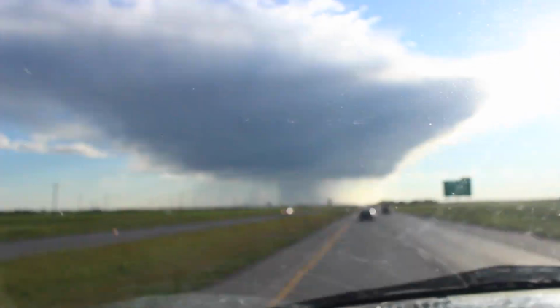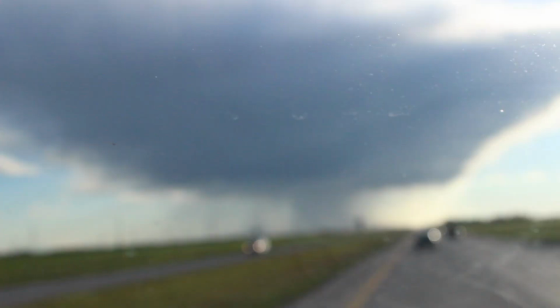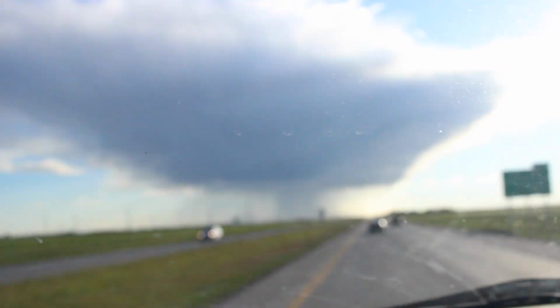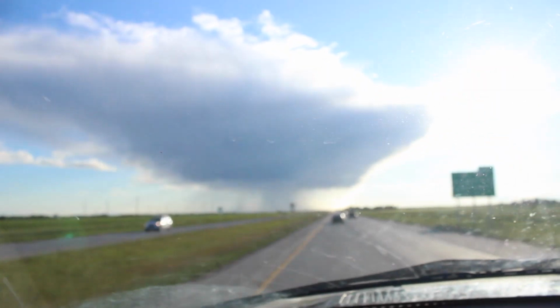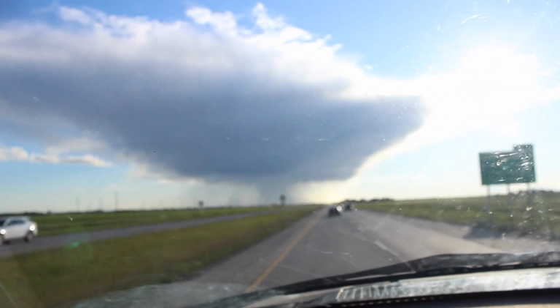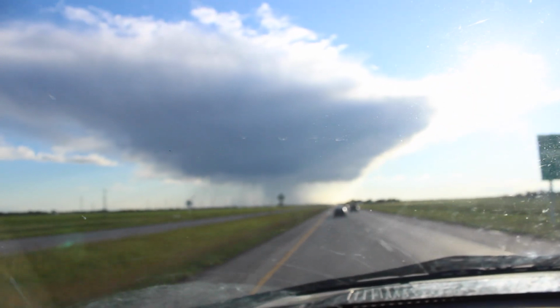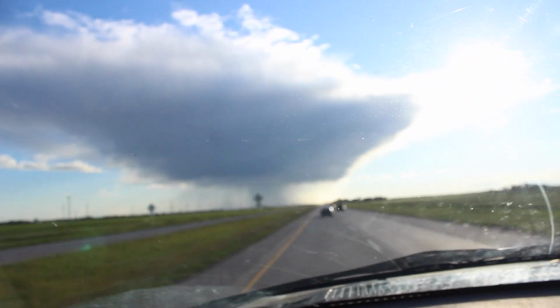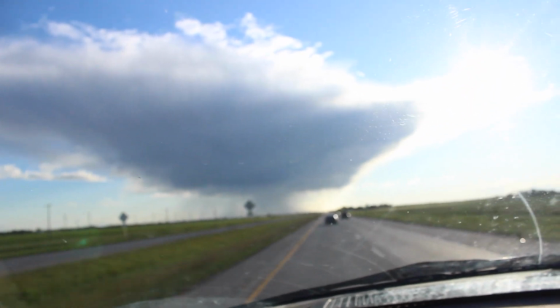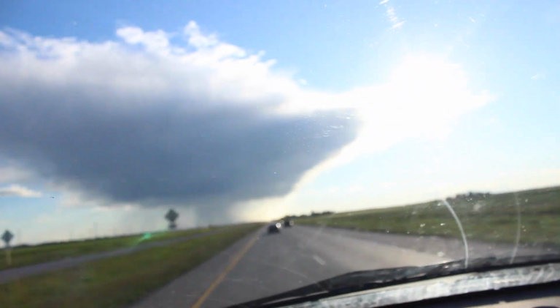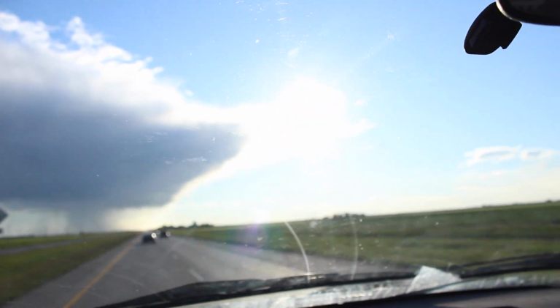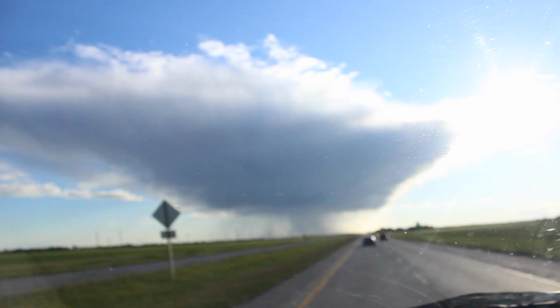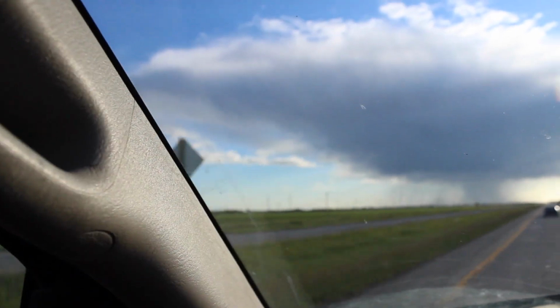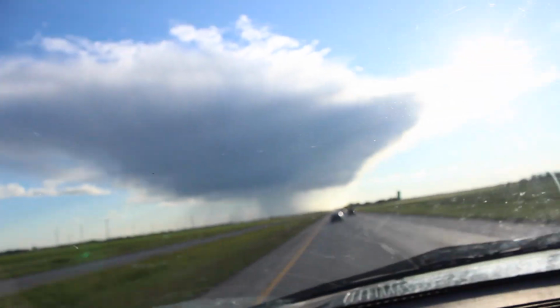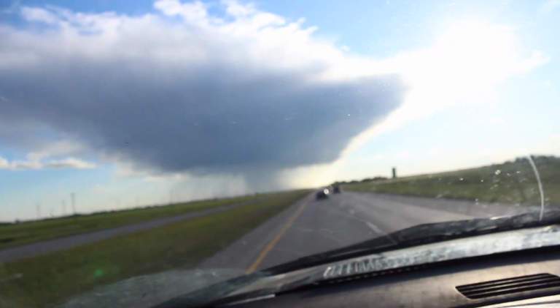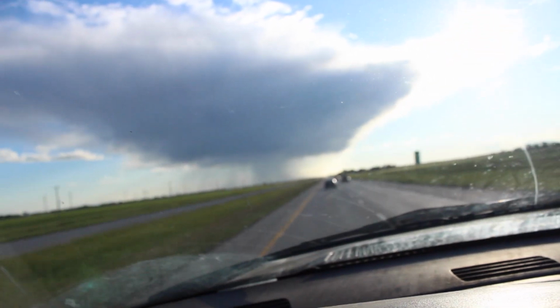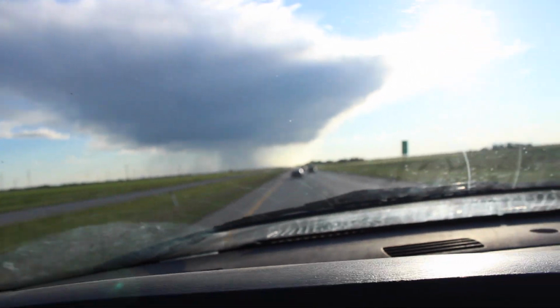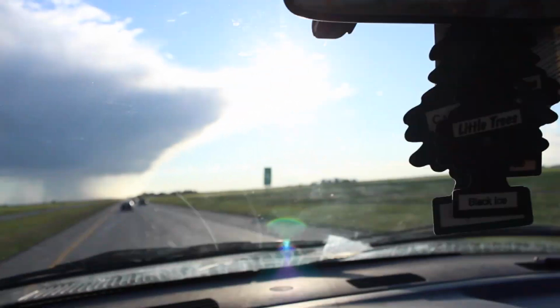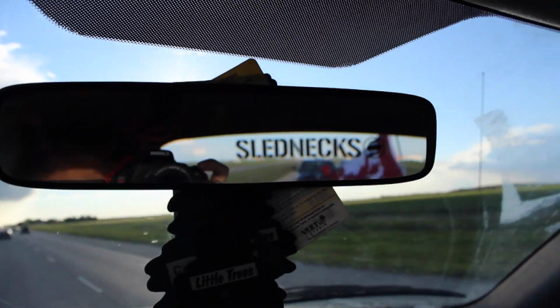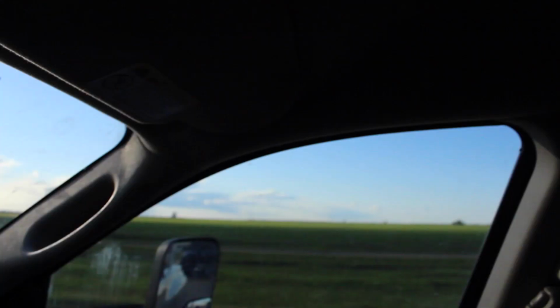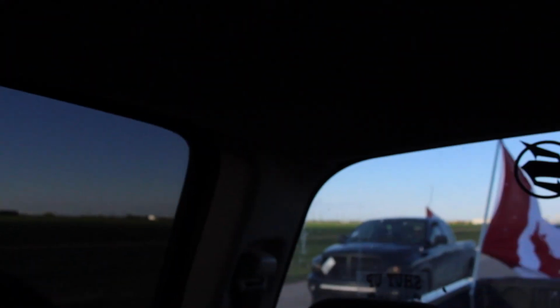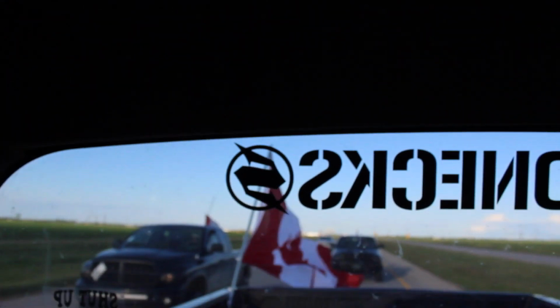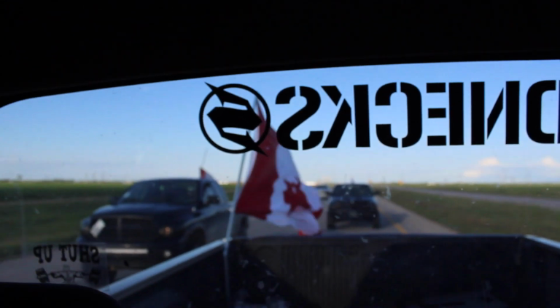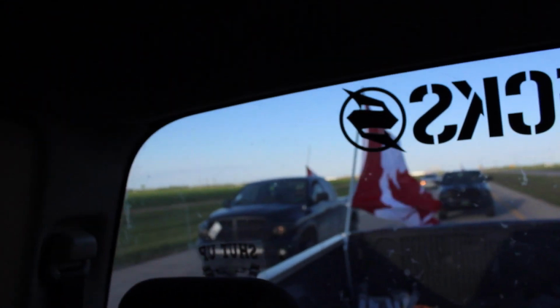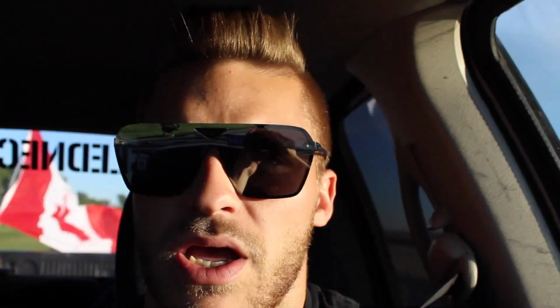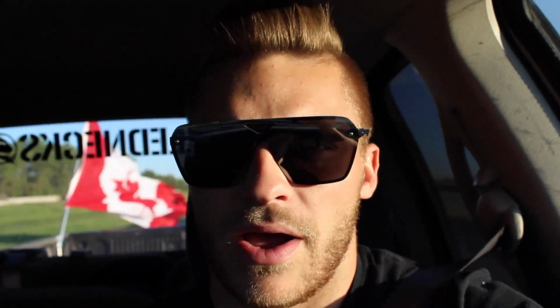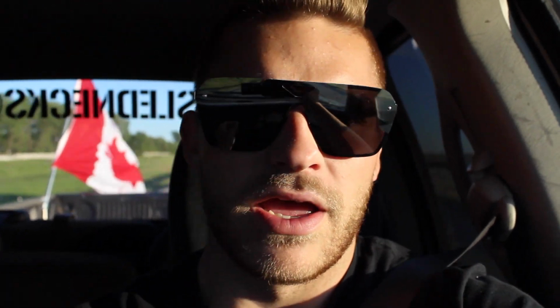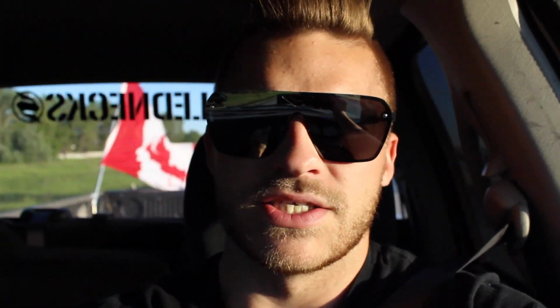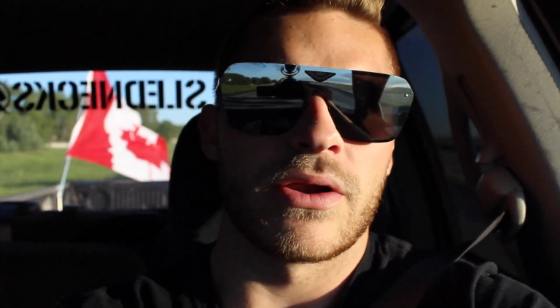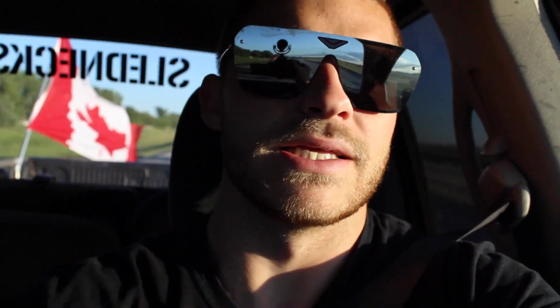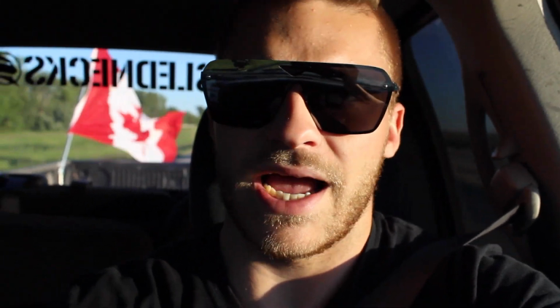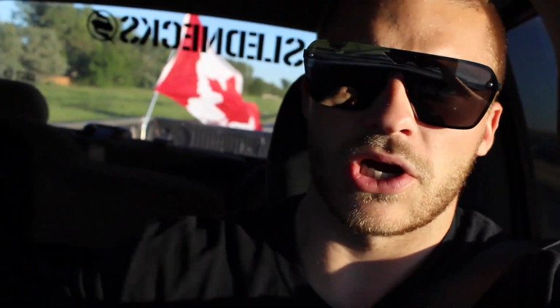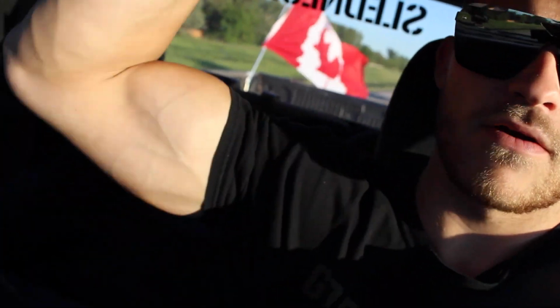There's a weird ass rain cloud right here, it's like raining in one little spot, sunny over there, sunny over there. Pretty fucking weird. Let the boys rollin' back there too. And by the way in case you're wondering, yes I am Johnny Bravo.